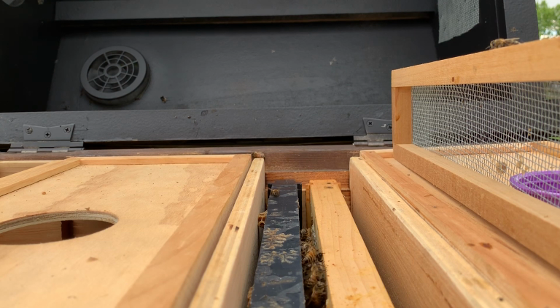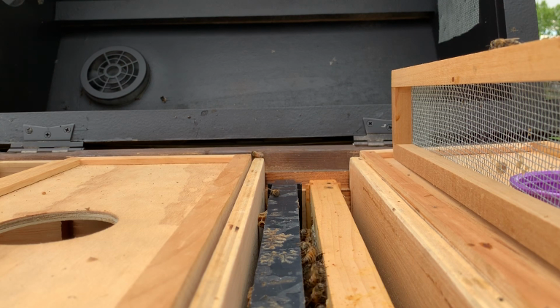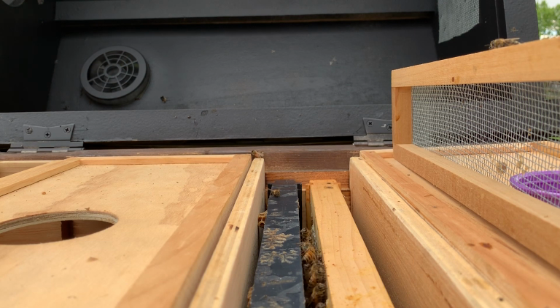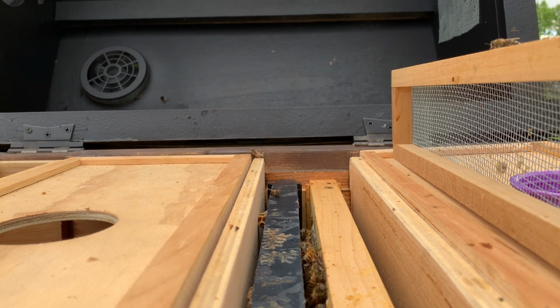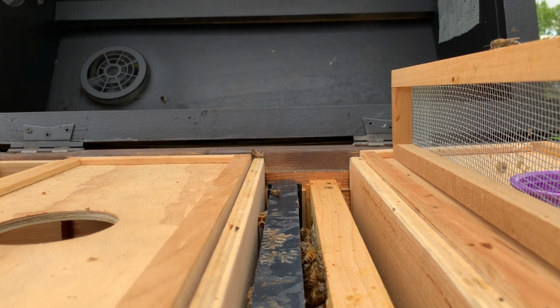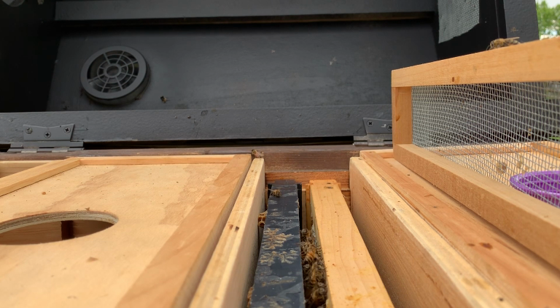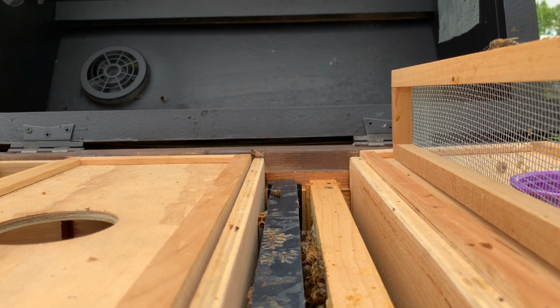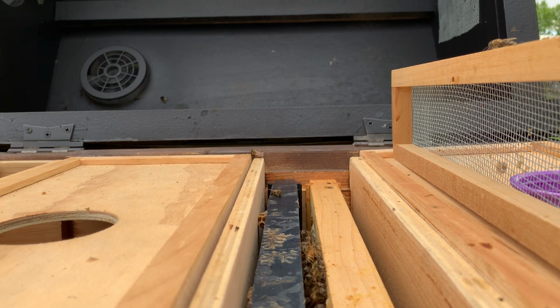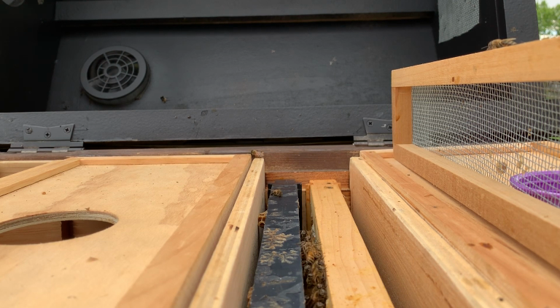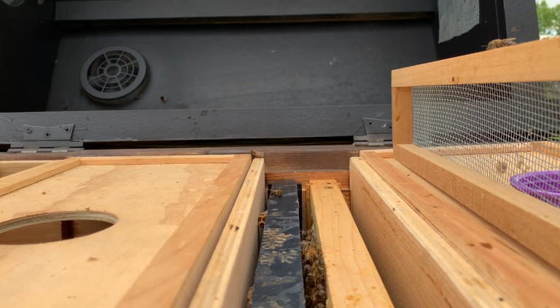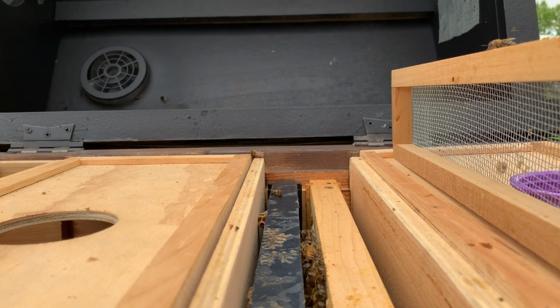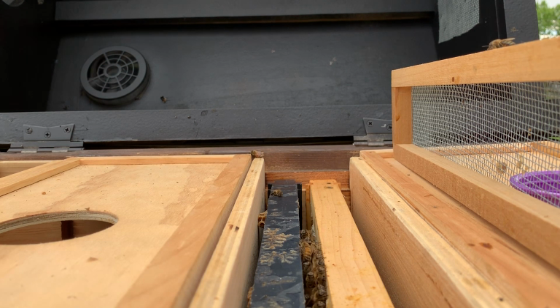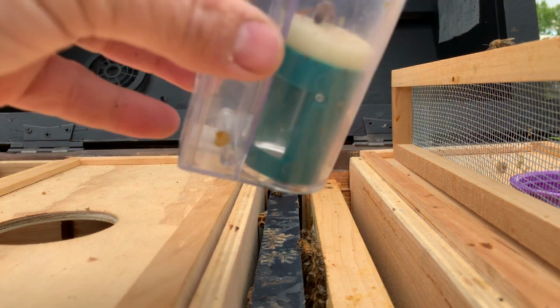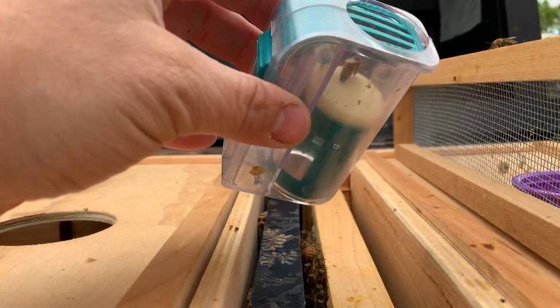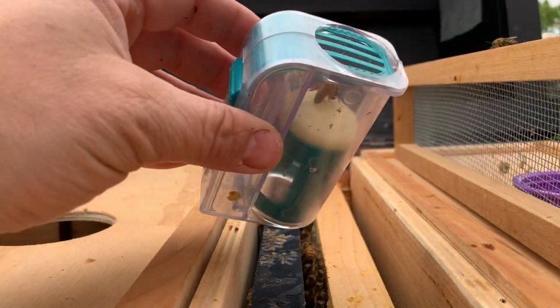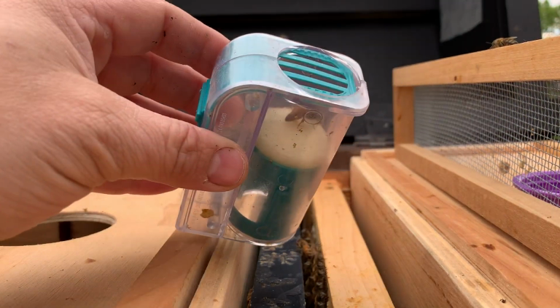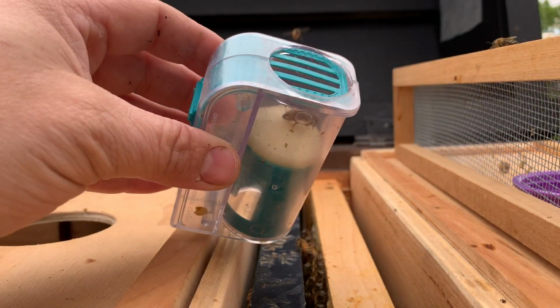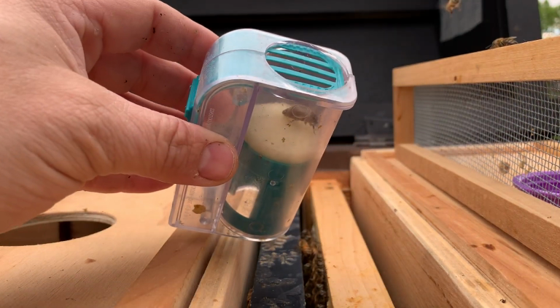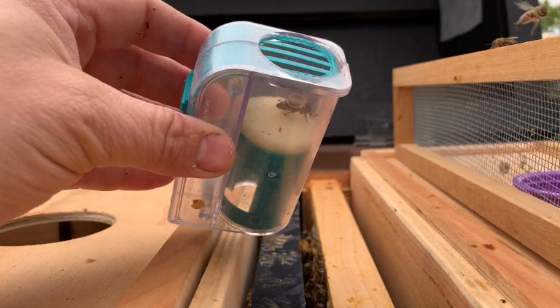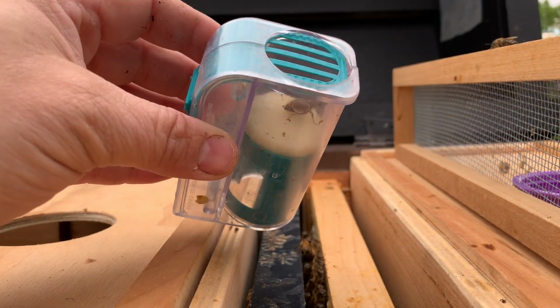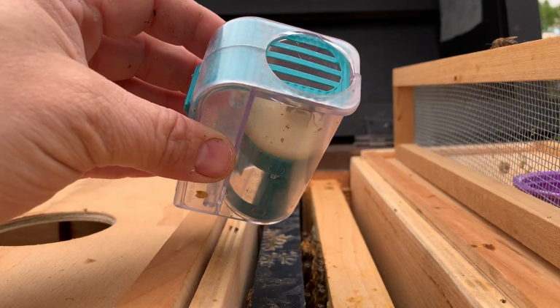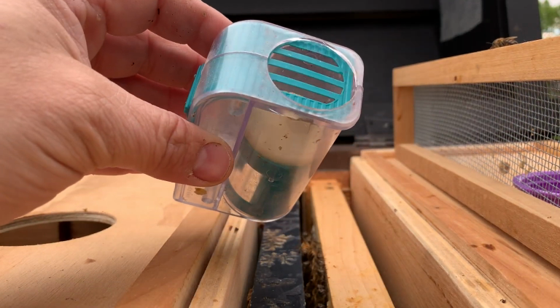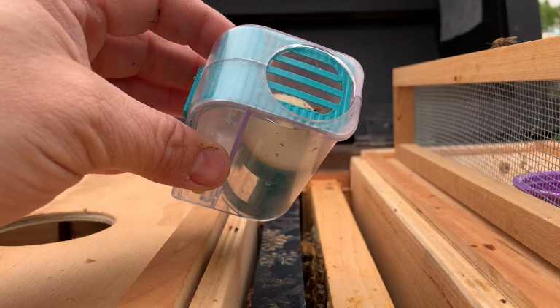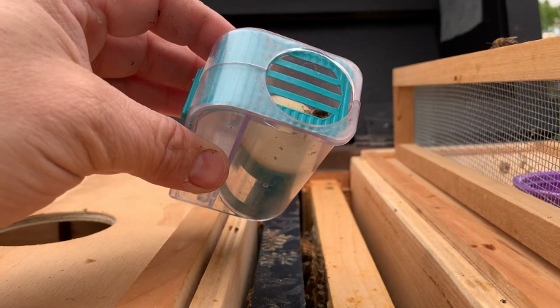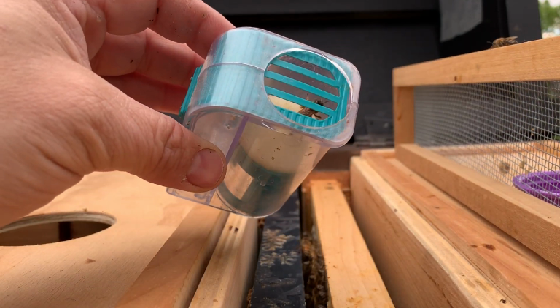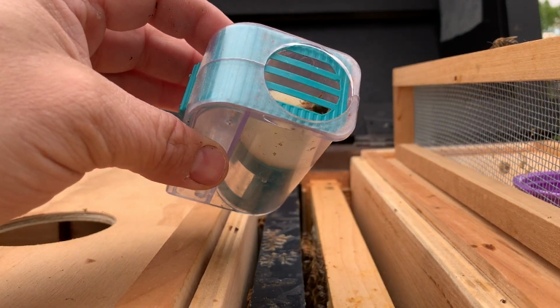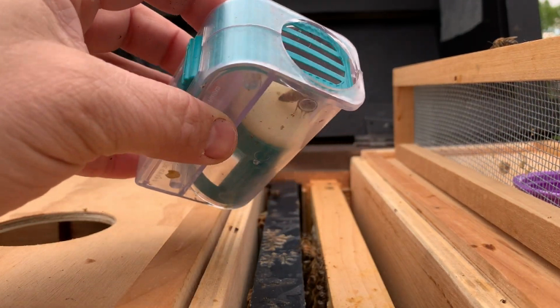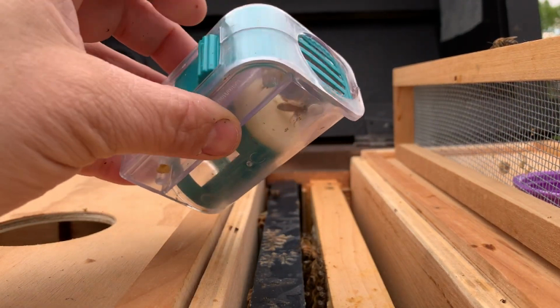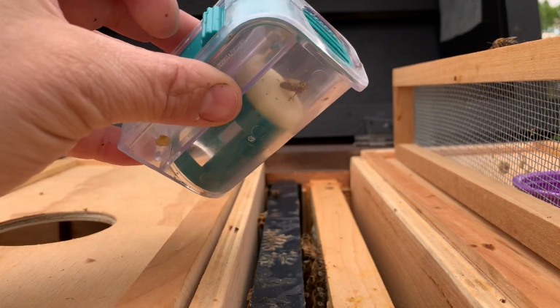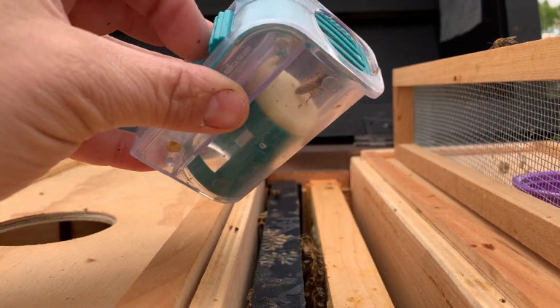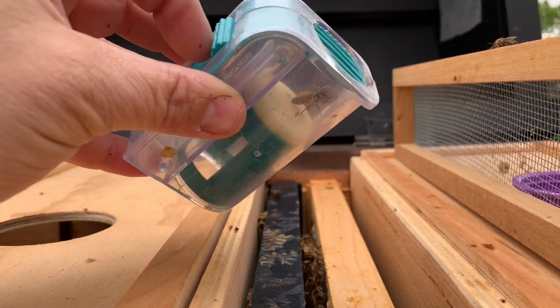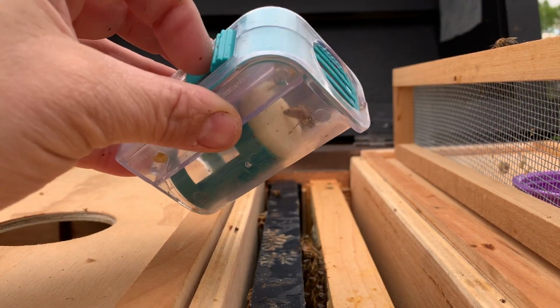Jason here from Bohemia Bees. Real quick queen marking. I've got a one-handed queen catcher, and I'm going to show you how we mark a queen using it.